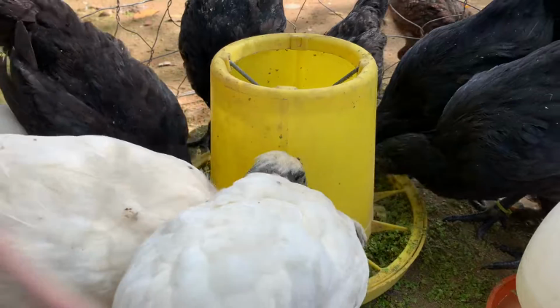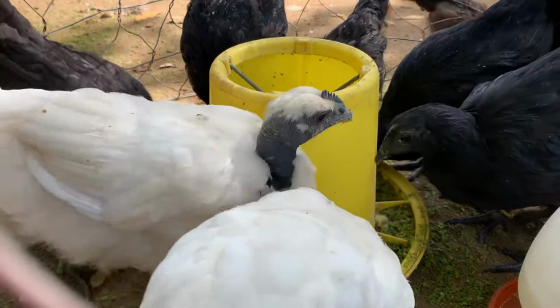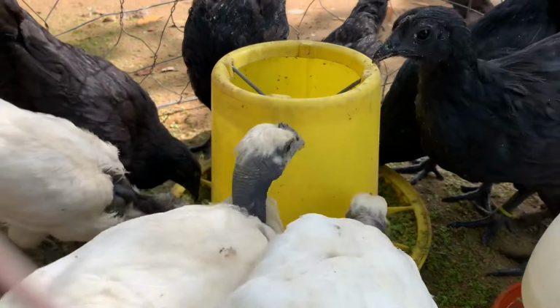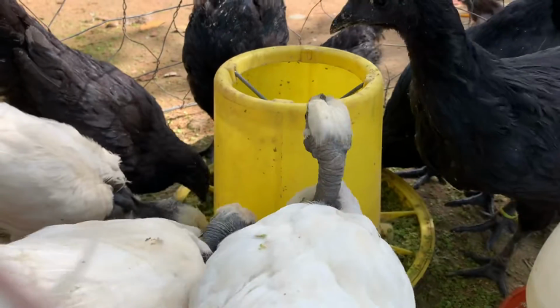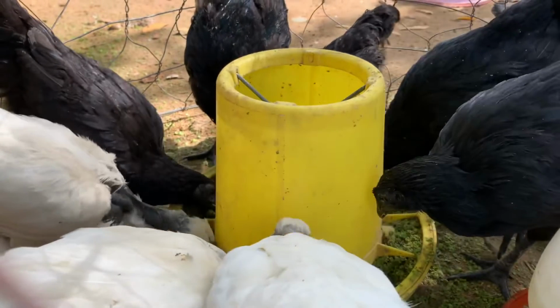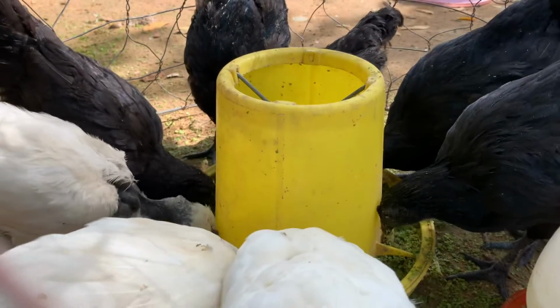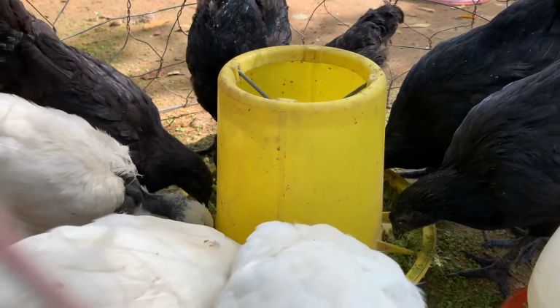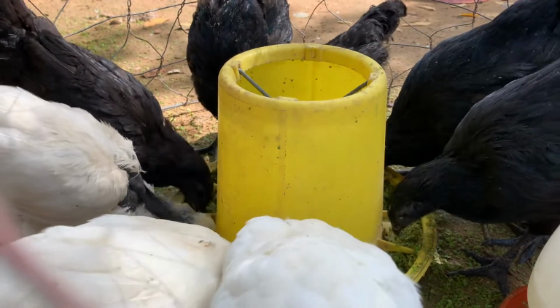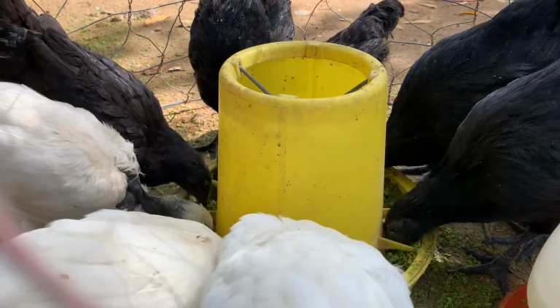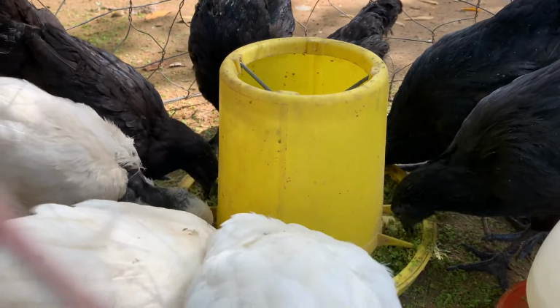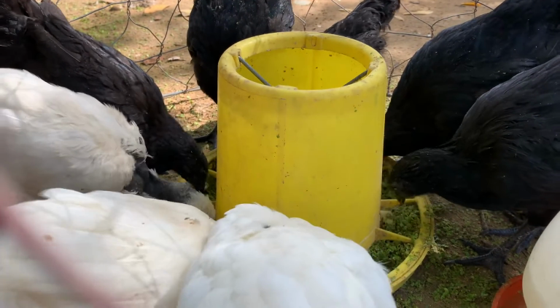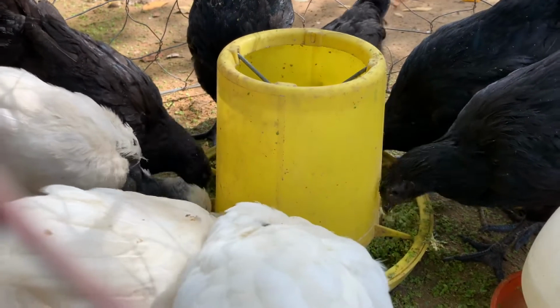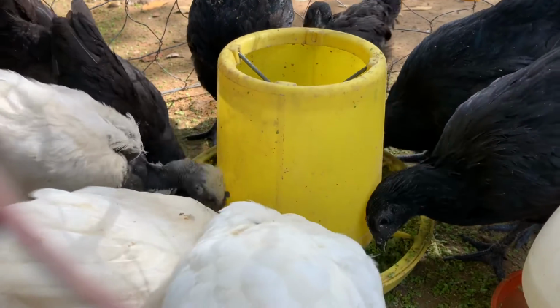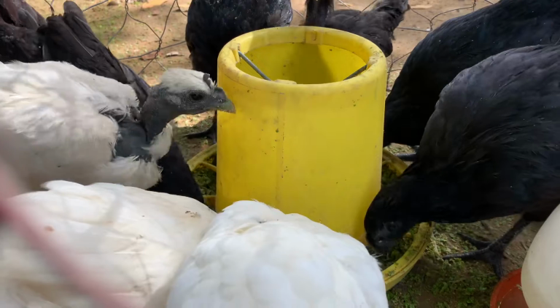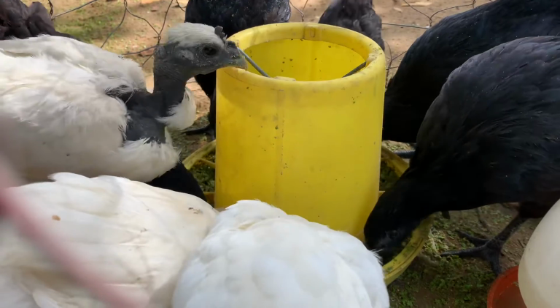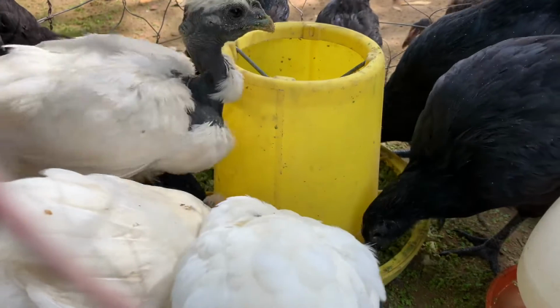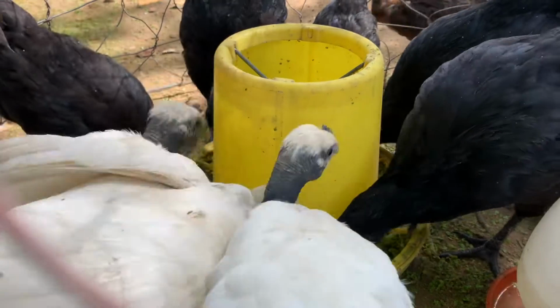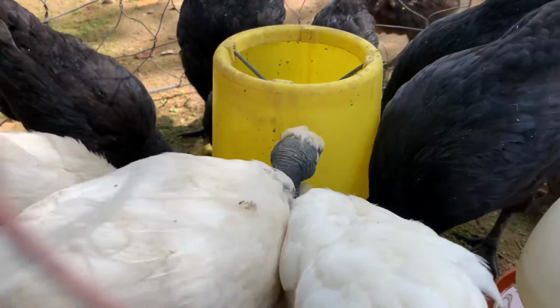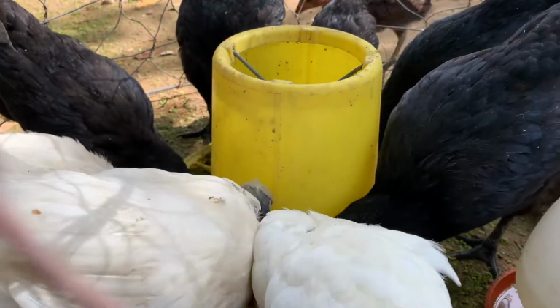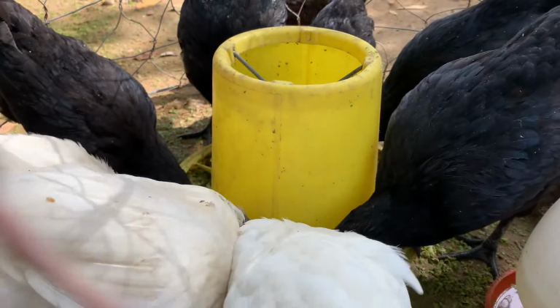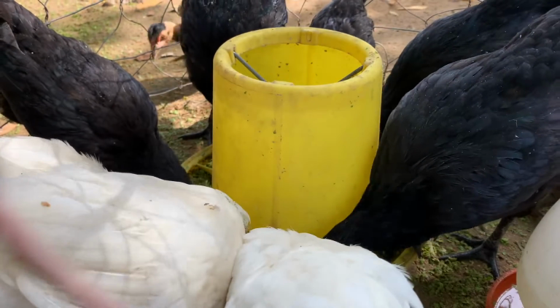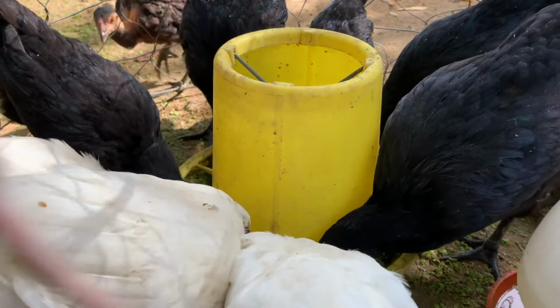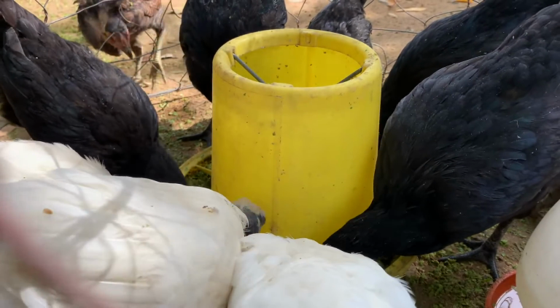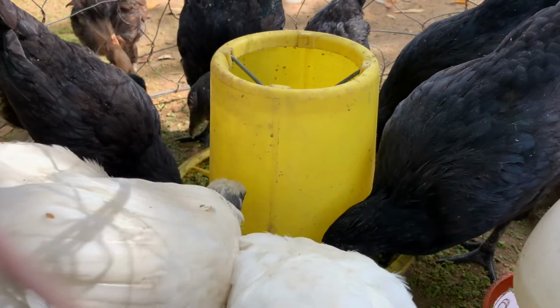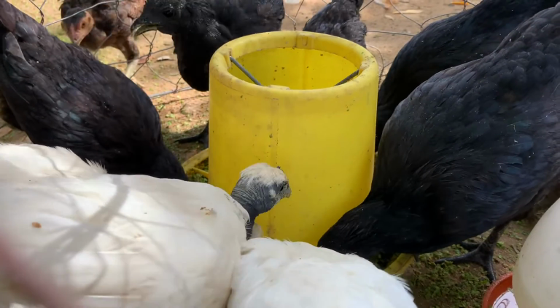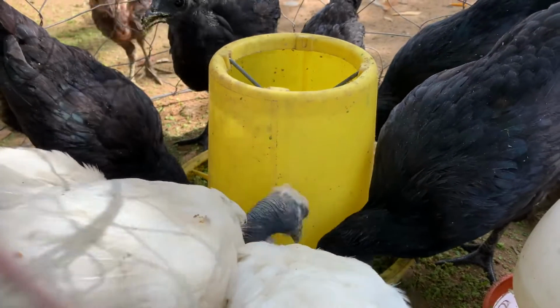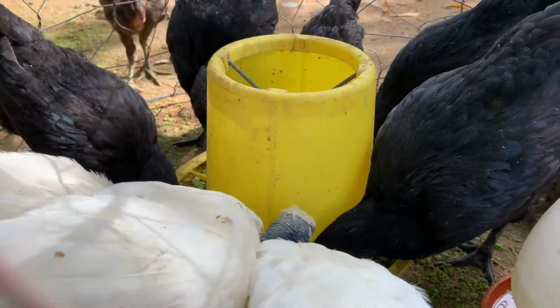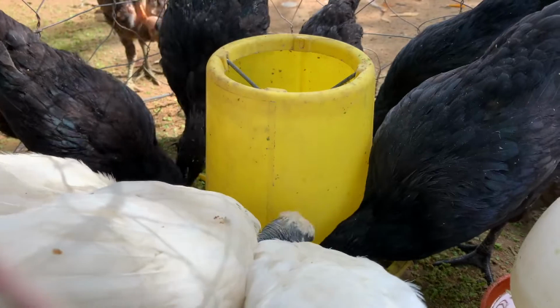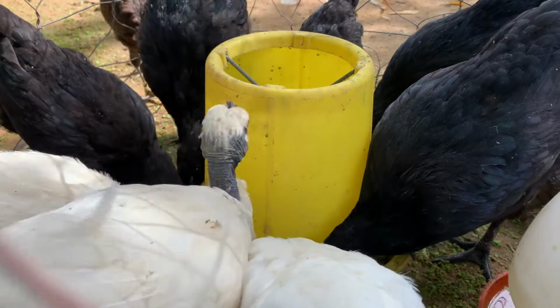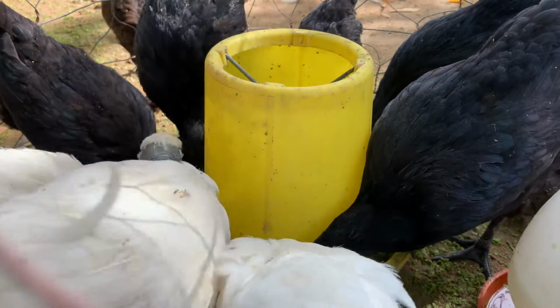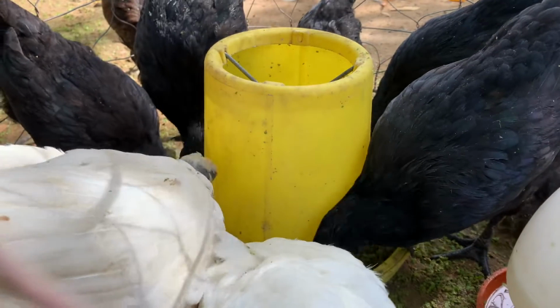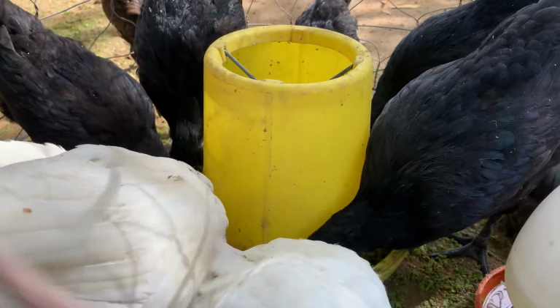Hello everyone, and thank you for watching. Today I would like to show you our black chicken, which we call ayam semeni.